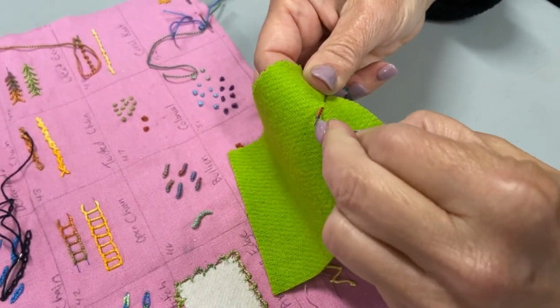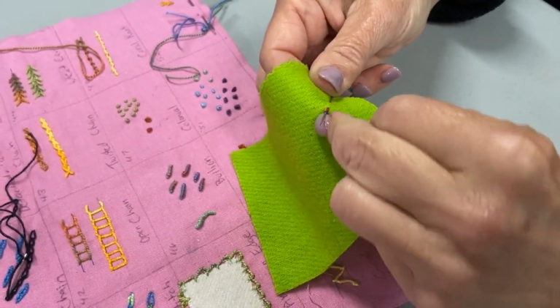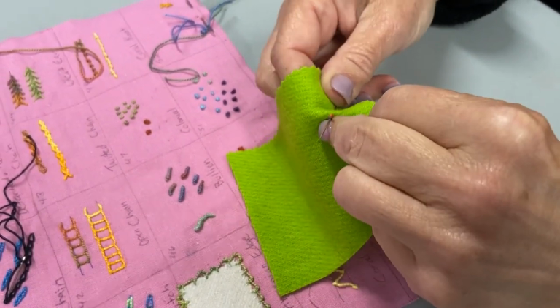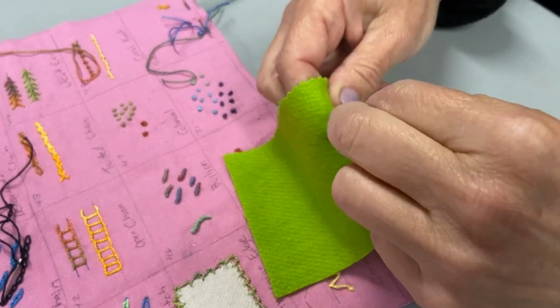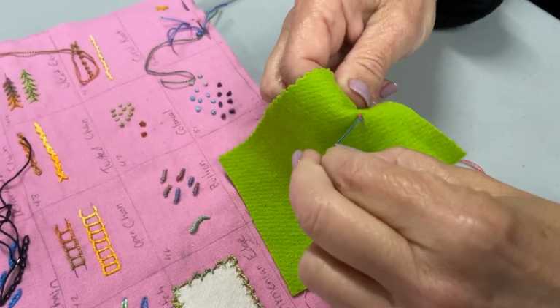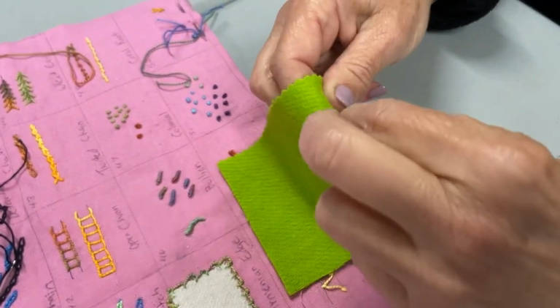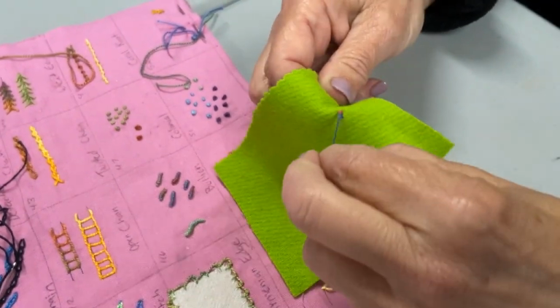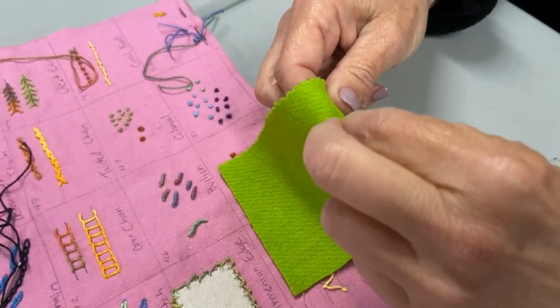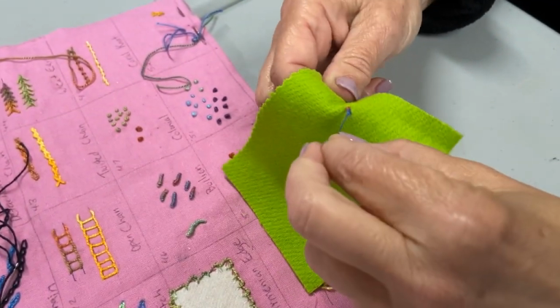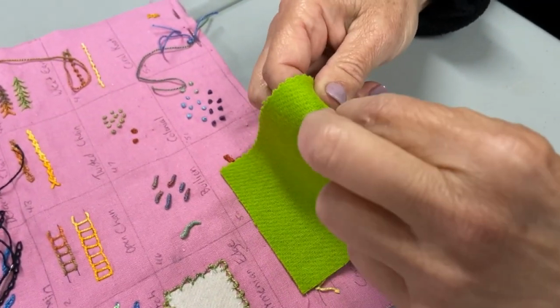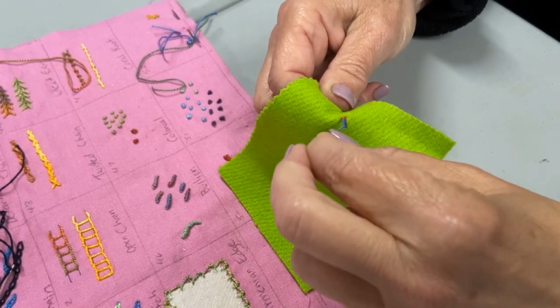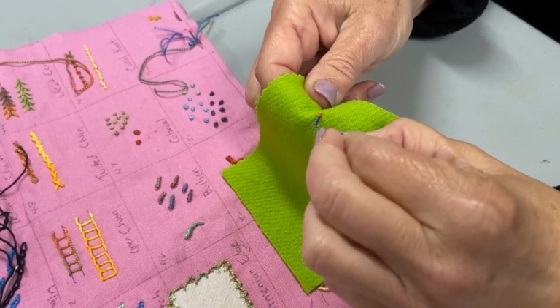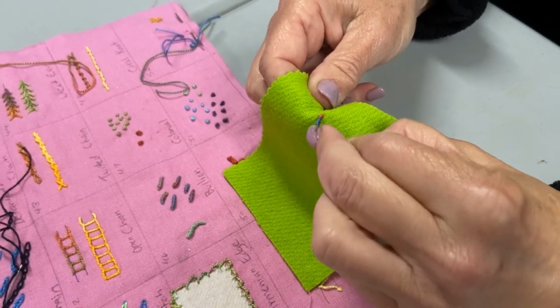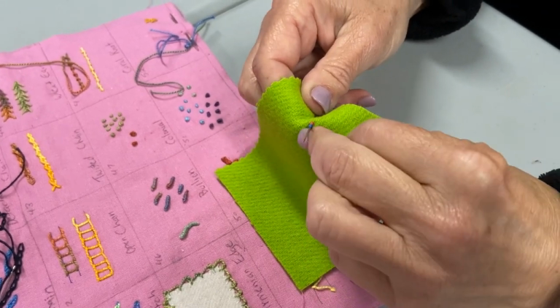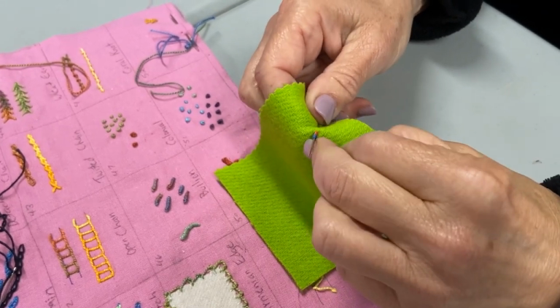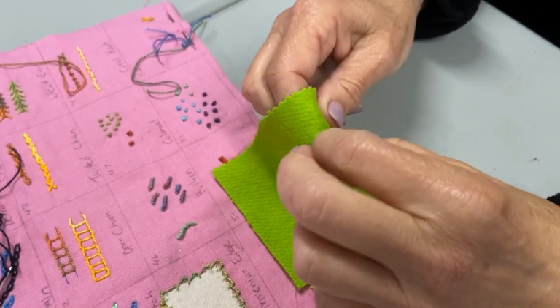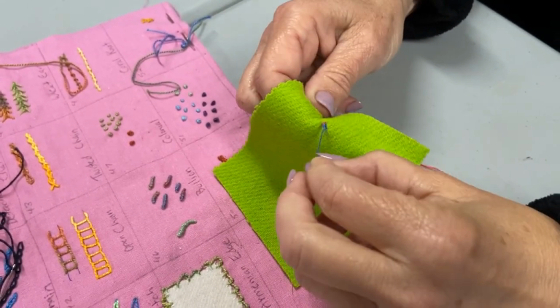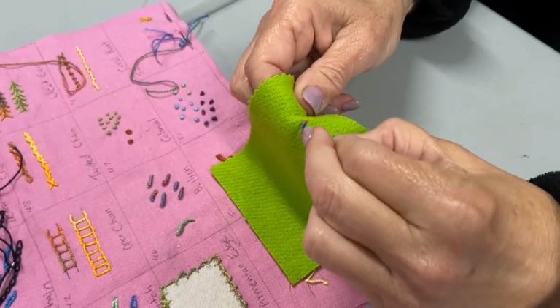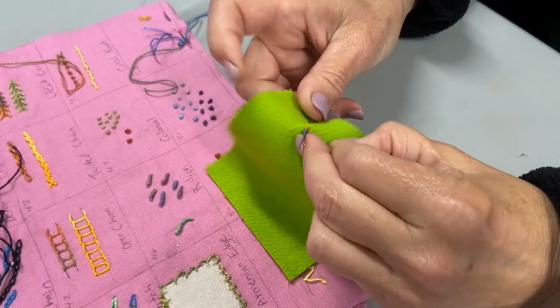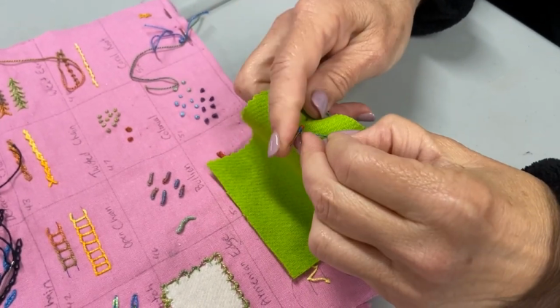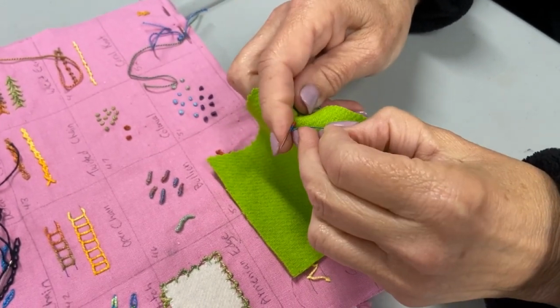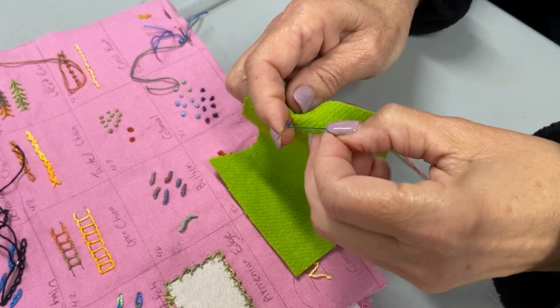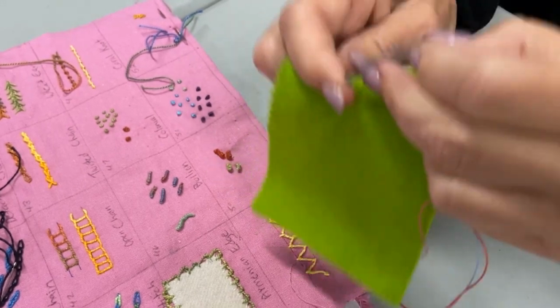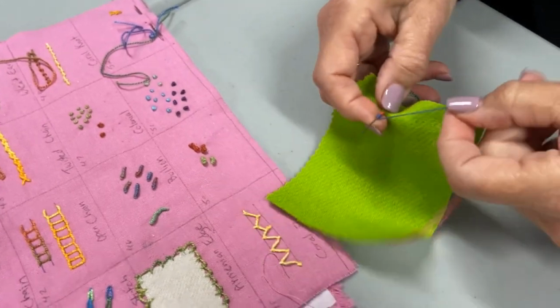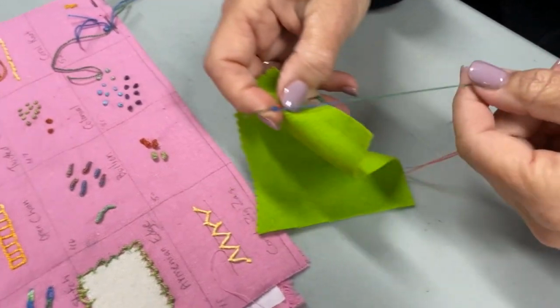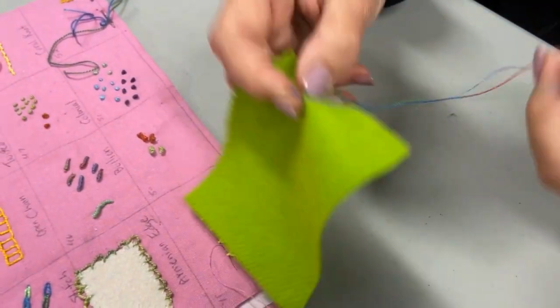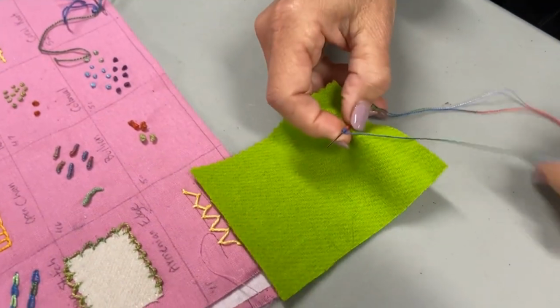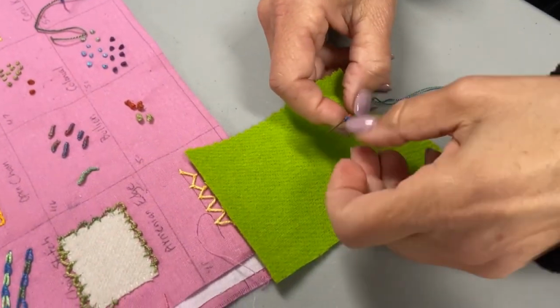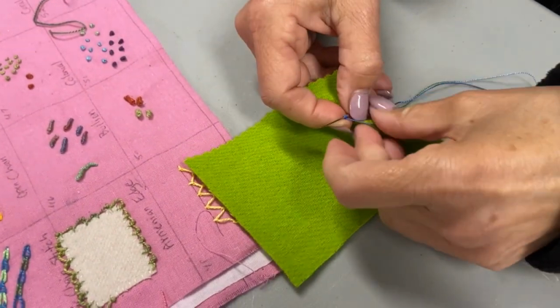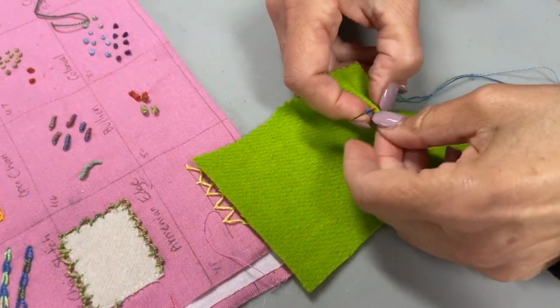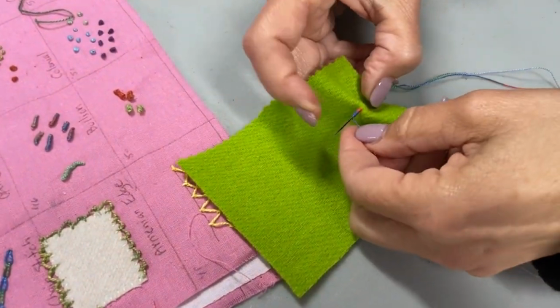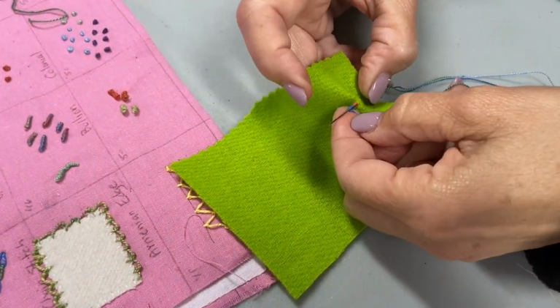Now I'm going to wrap, and the number of times that you wrap makes a difference as to whether your stitch is going to lay flat or whether it's going to stick out a little. So if you want a dimensional stitch, you're going to wrap more. But we'll stop here.